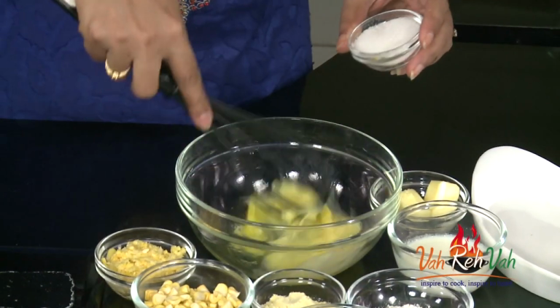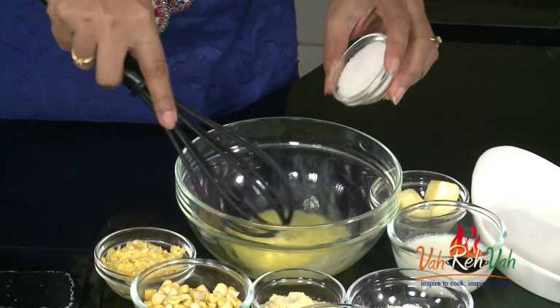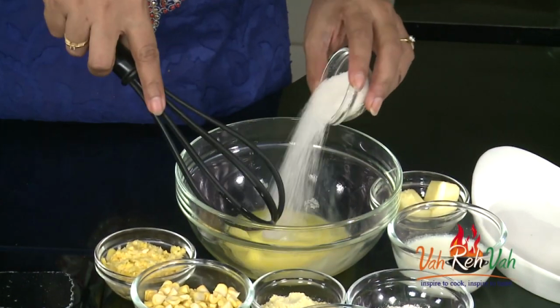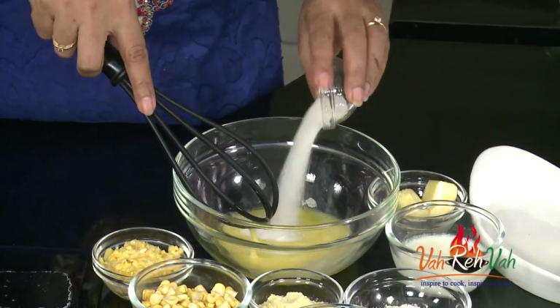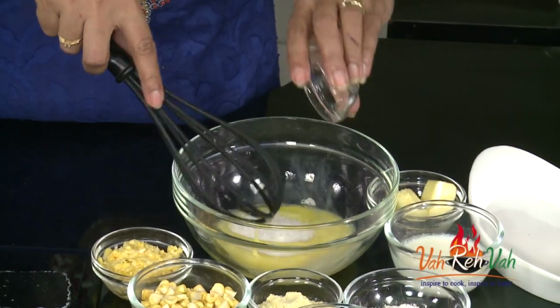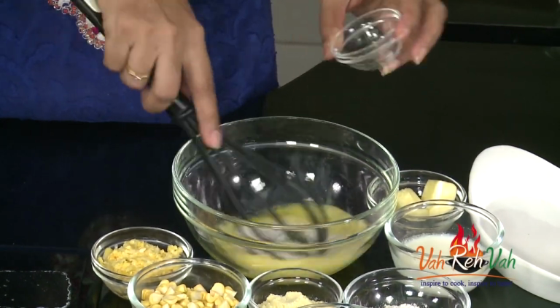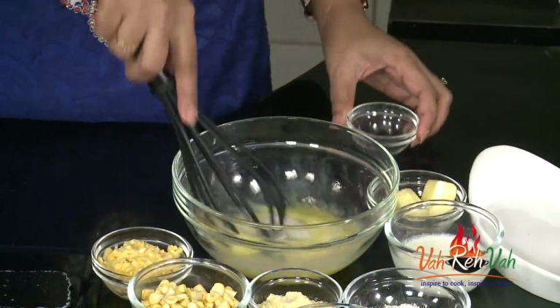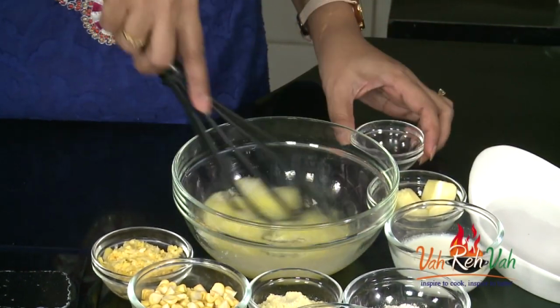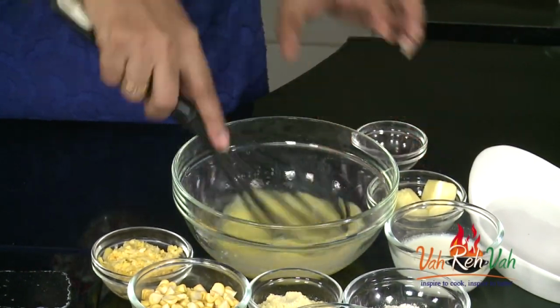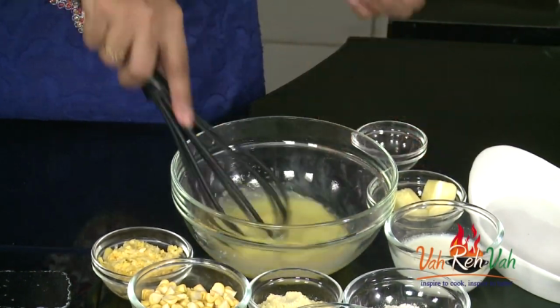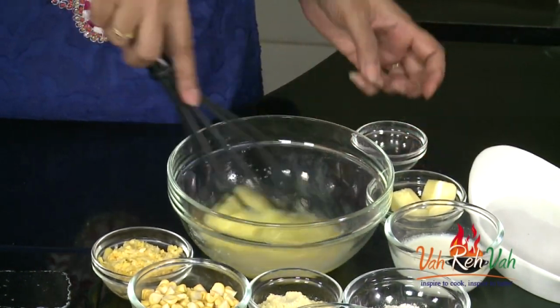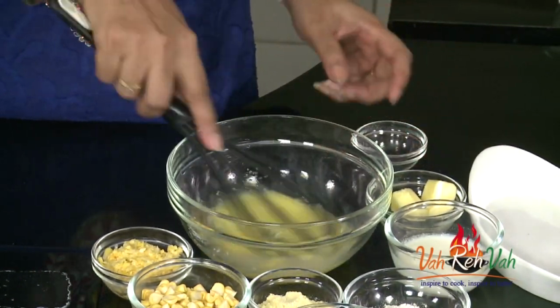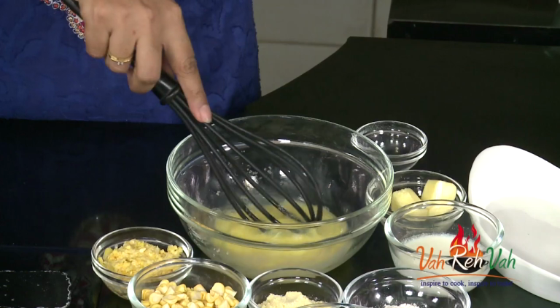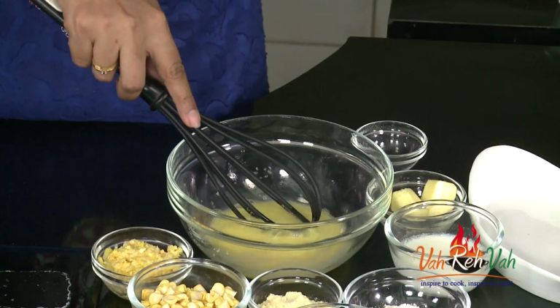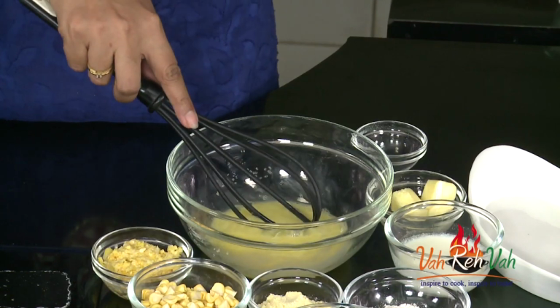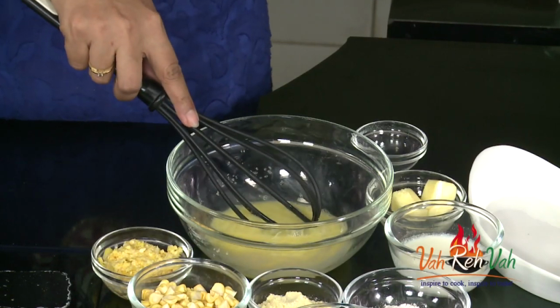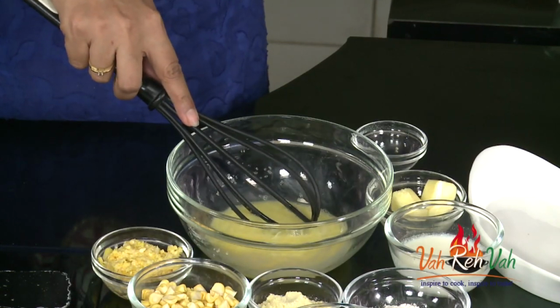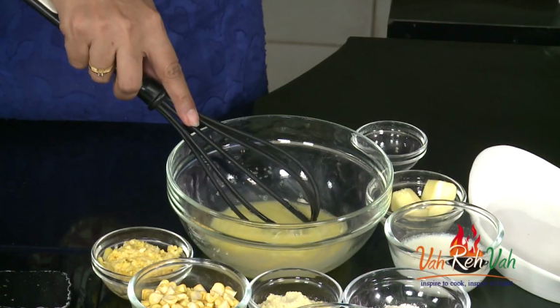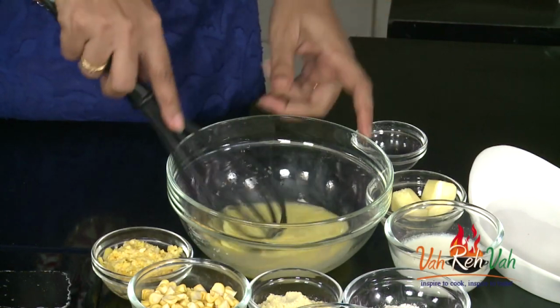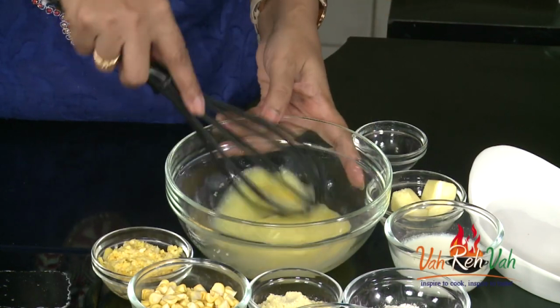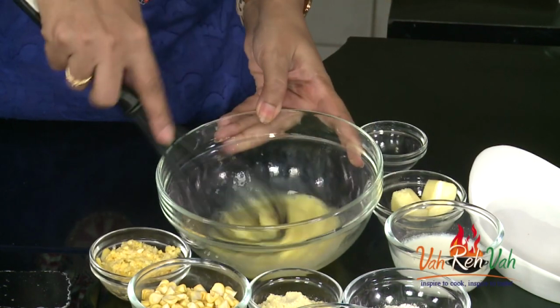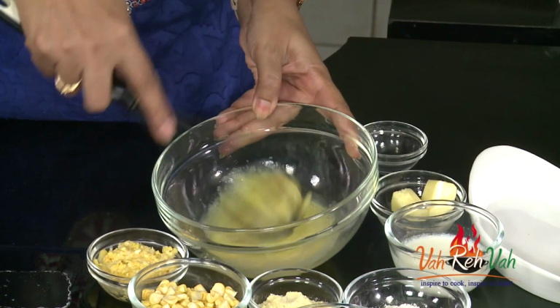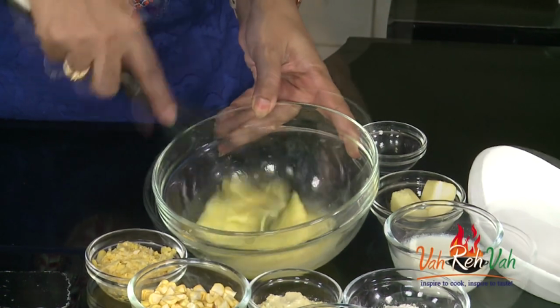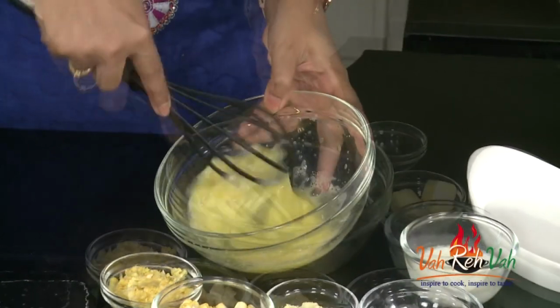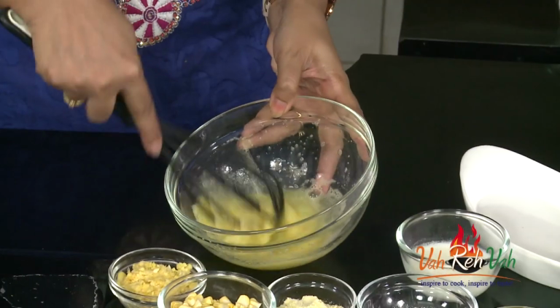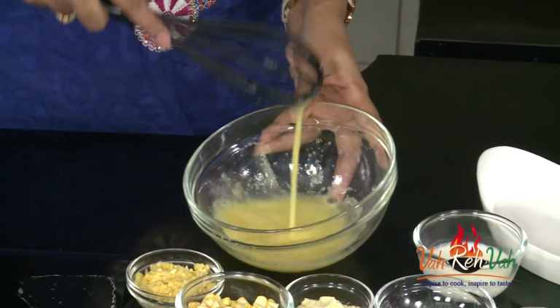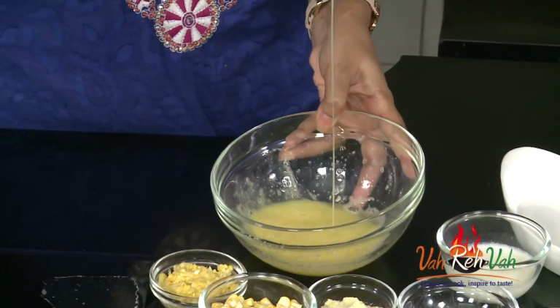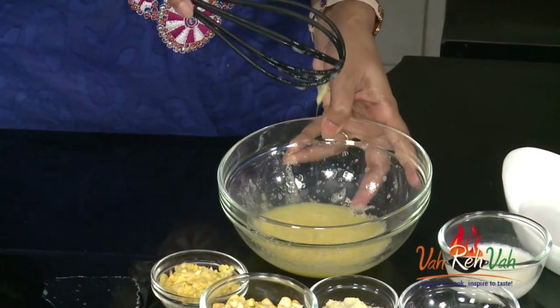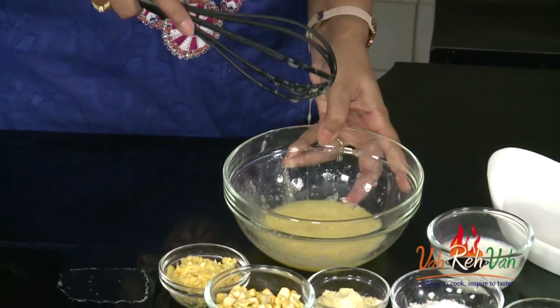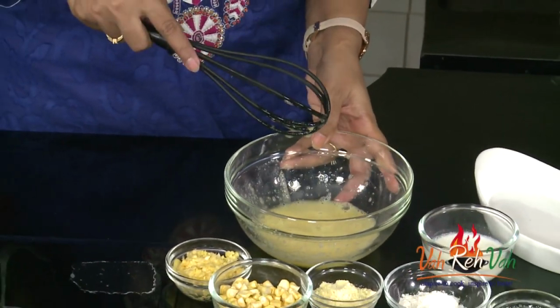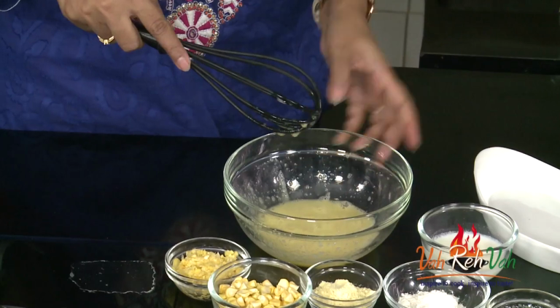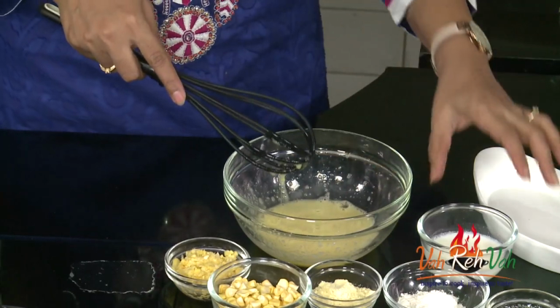Add sugar also into this. We are not going to add too much sugar because sweet corn will be a little bit sweetish, so don't add too much sugar. Once you beat your egg and the sugar mixture...